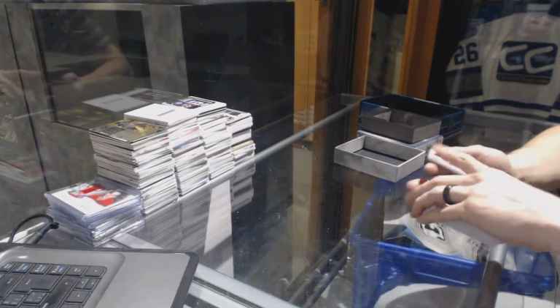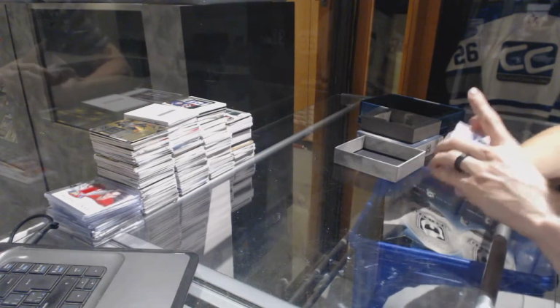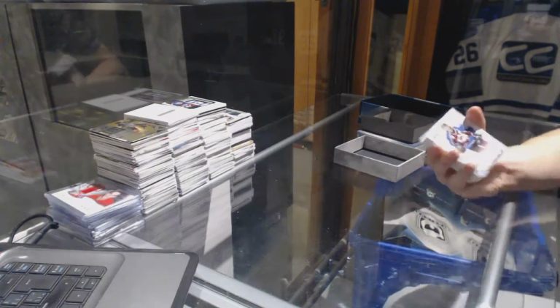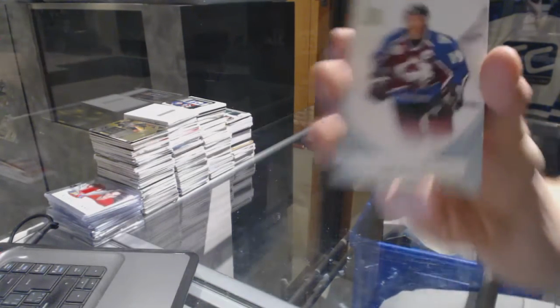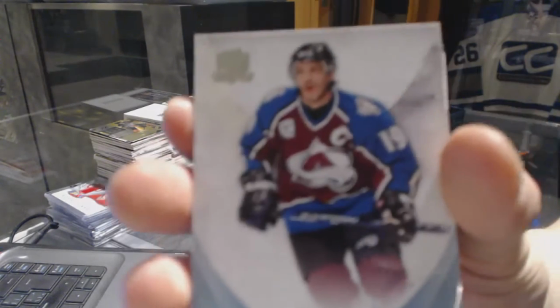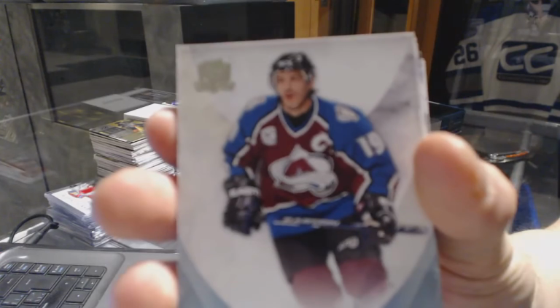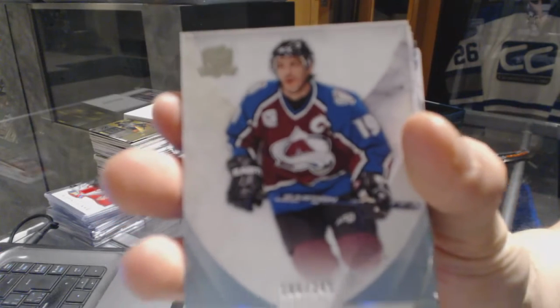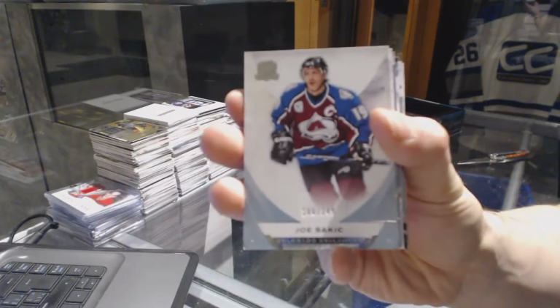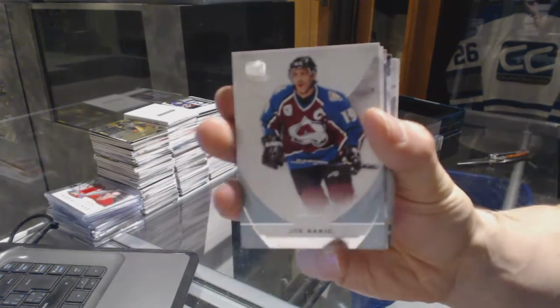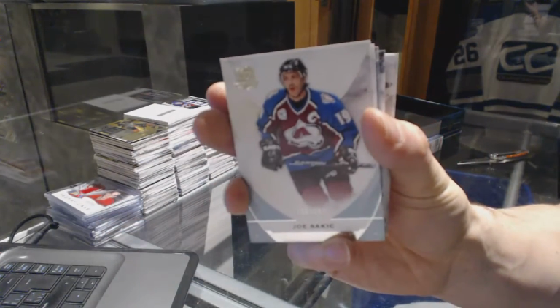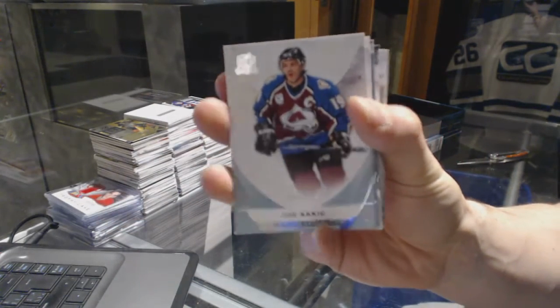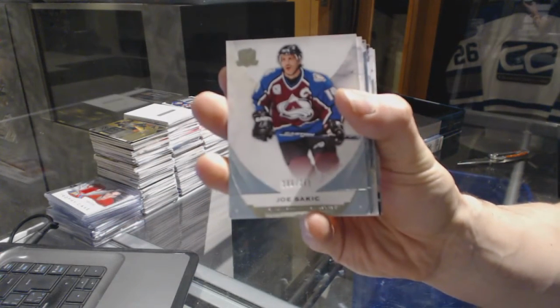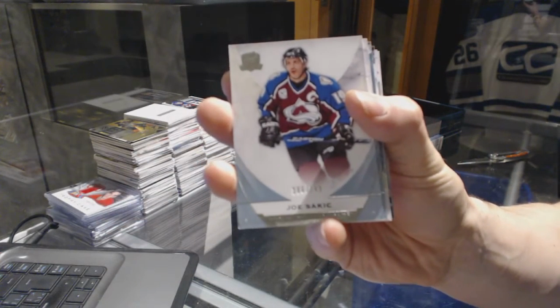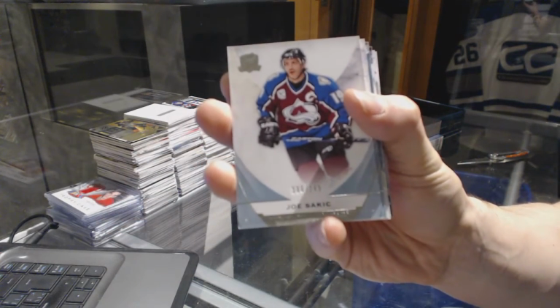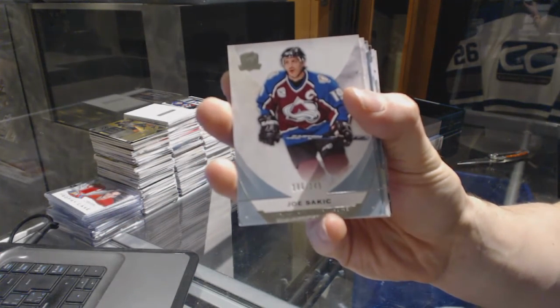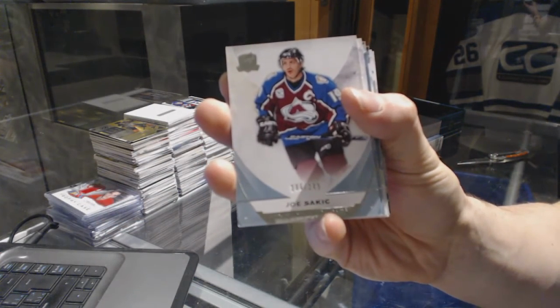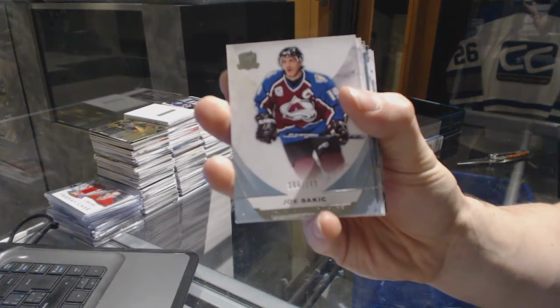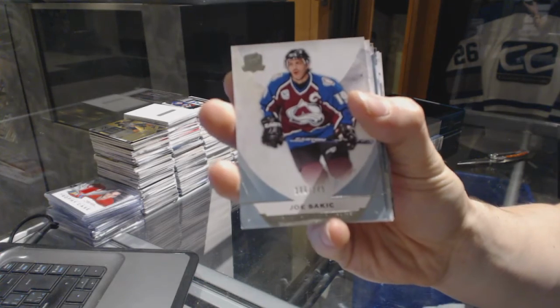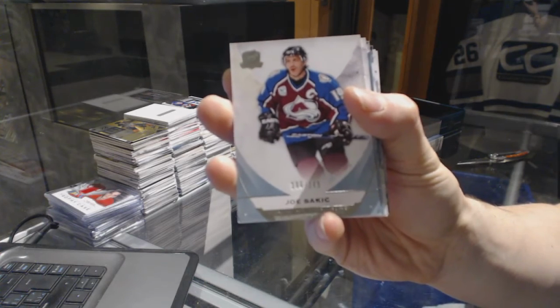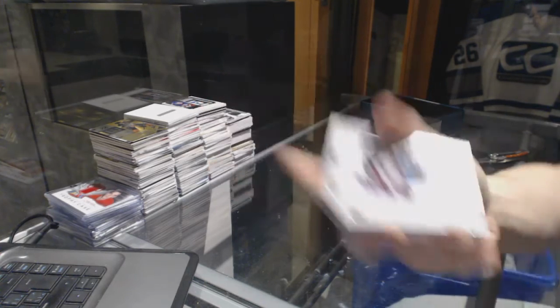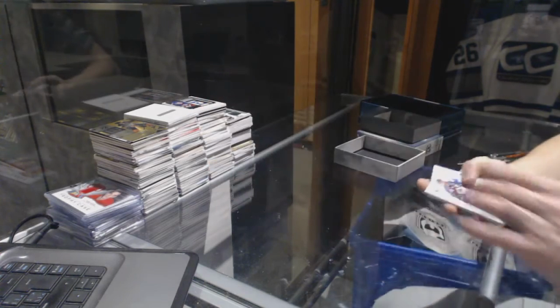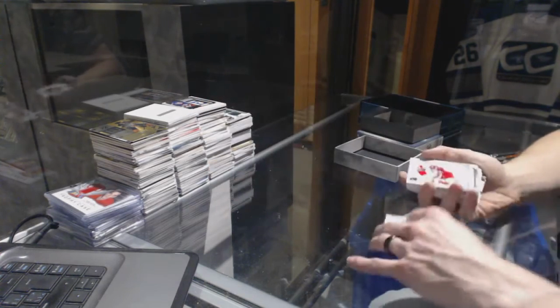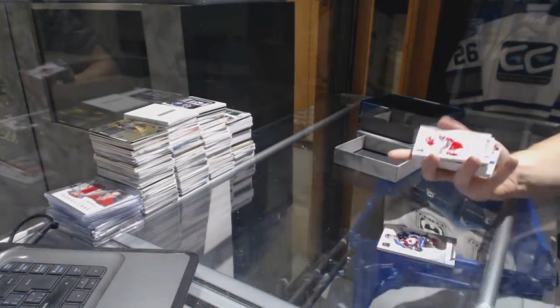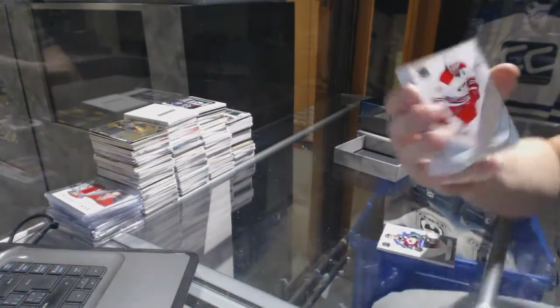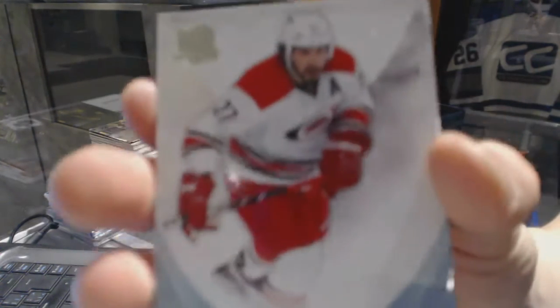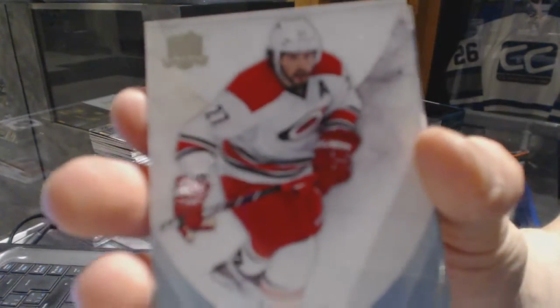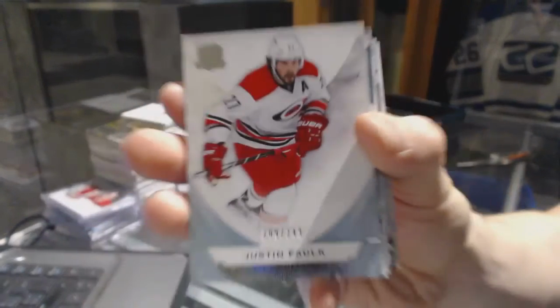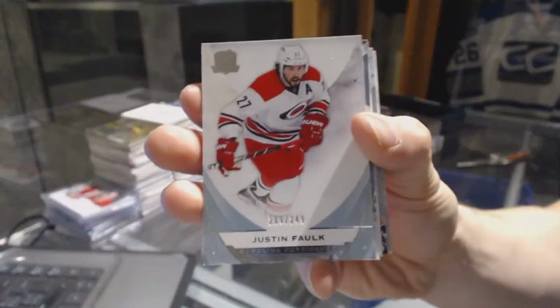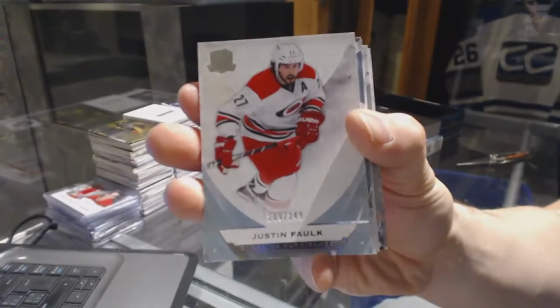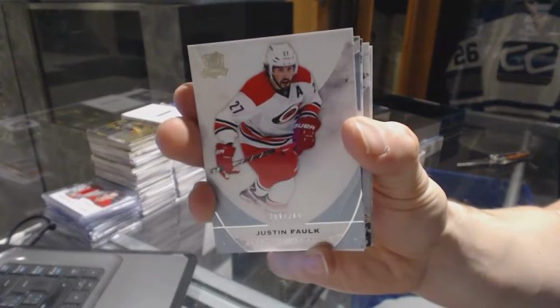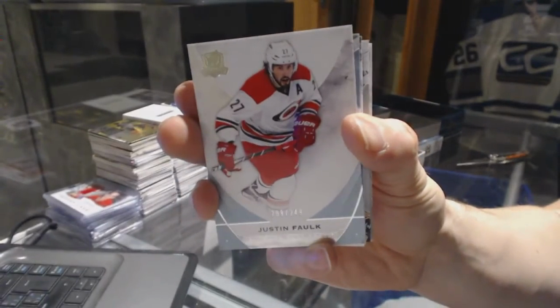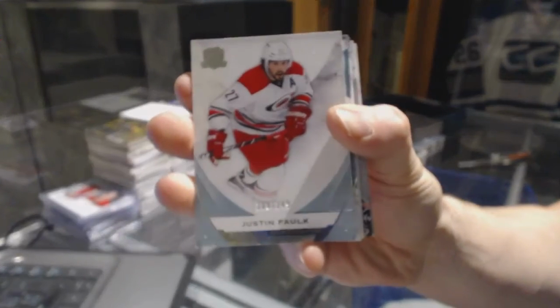Base card number 249 for the Colorado Avalanche, Joe Sakic. Base card number 249 for the Carolina Hurricanes, Justin Falk.